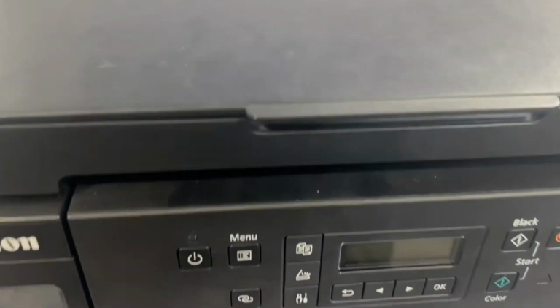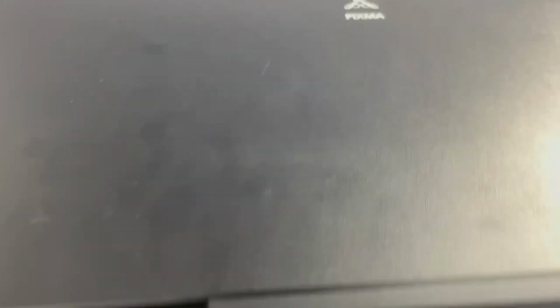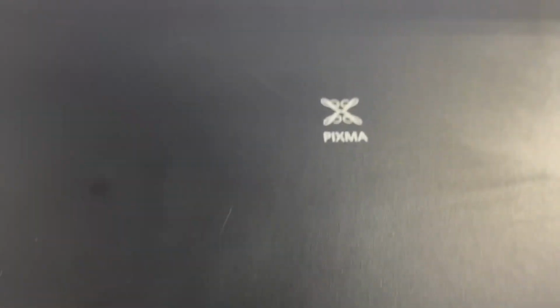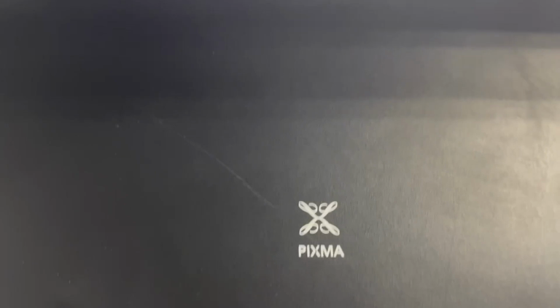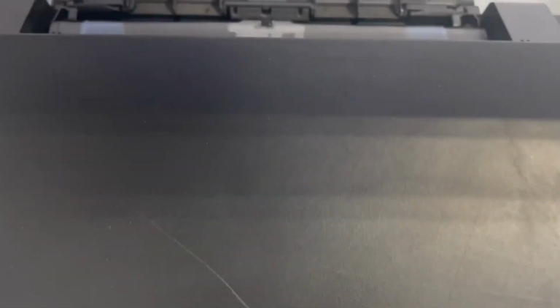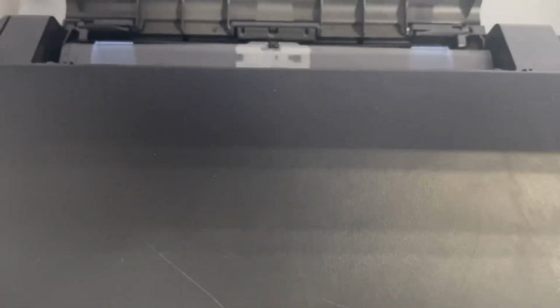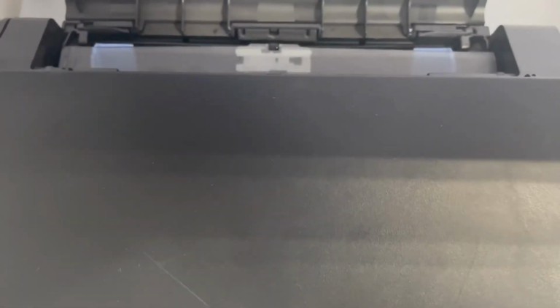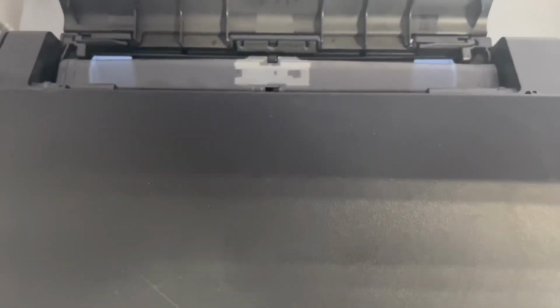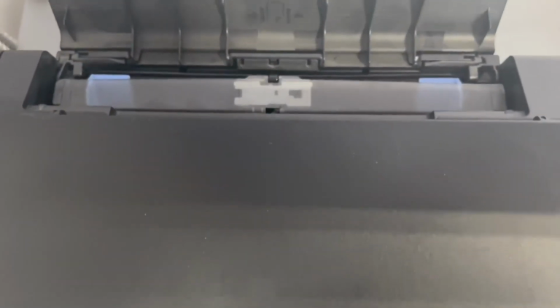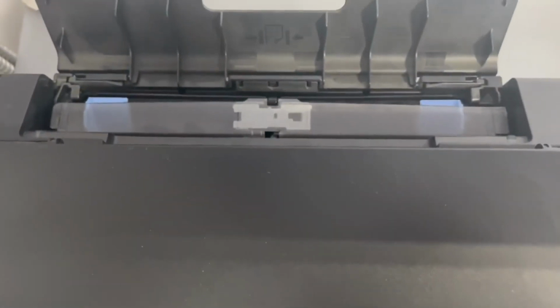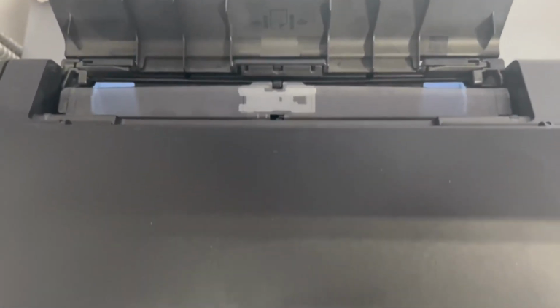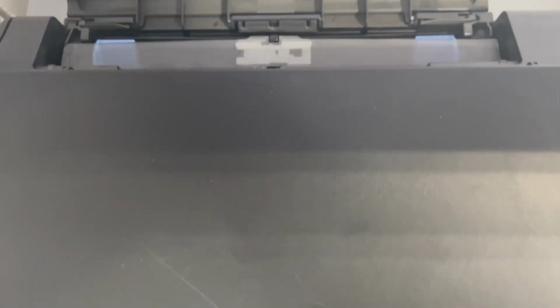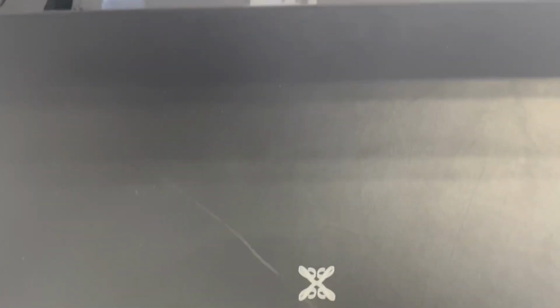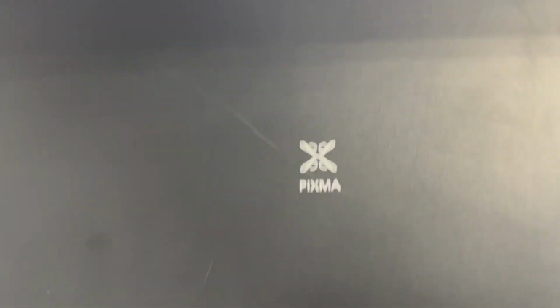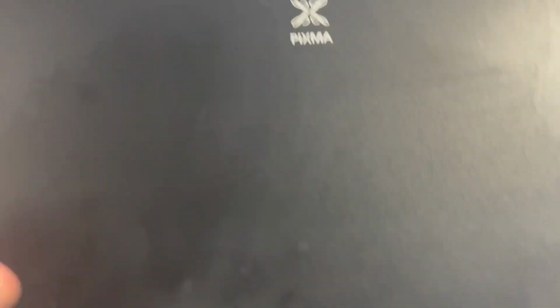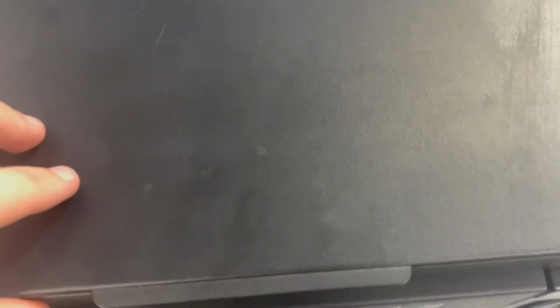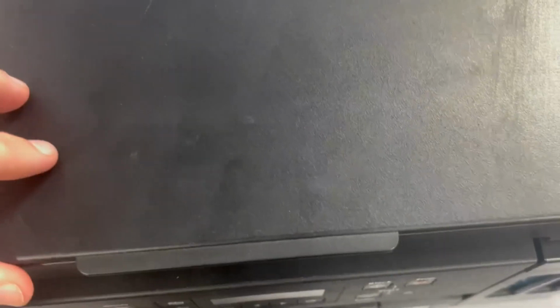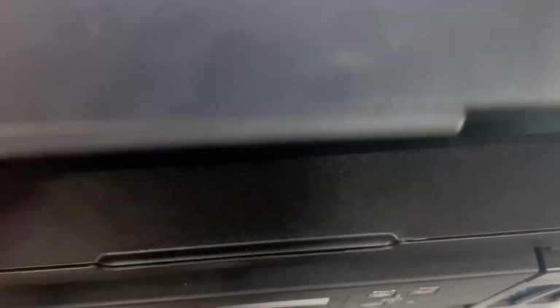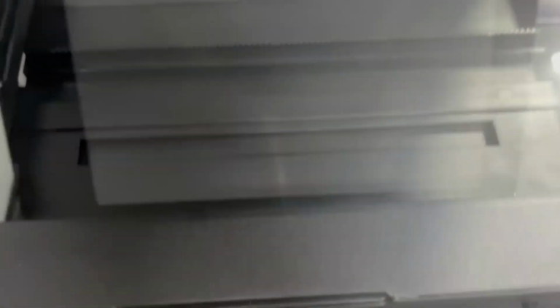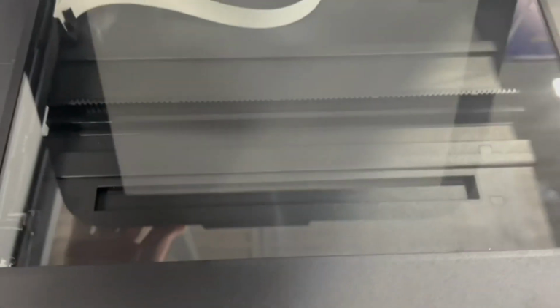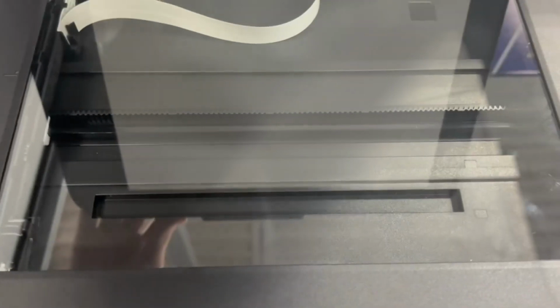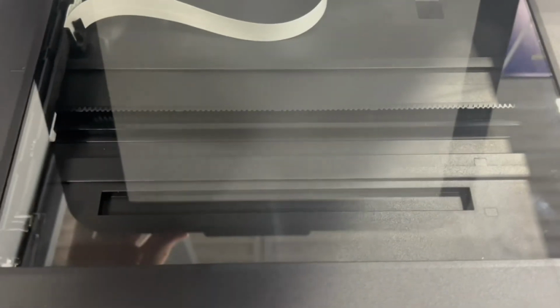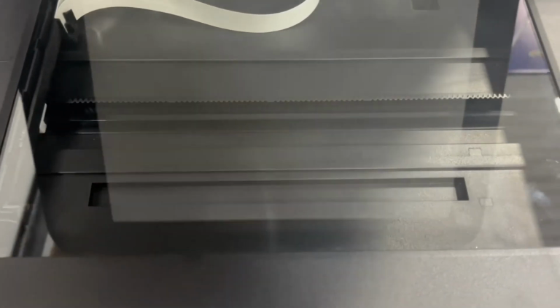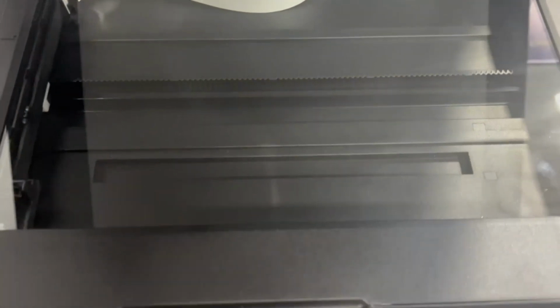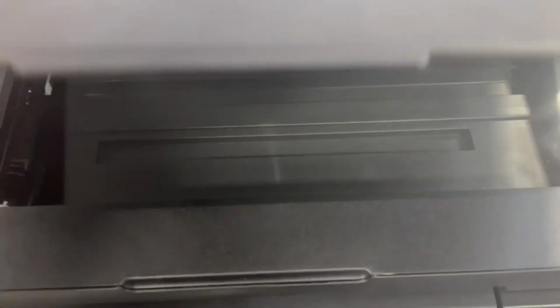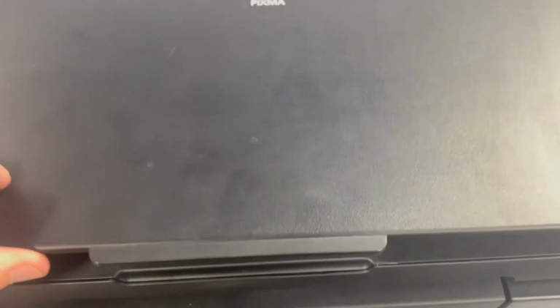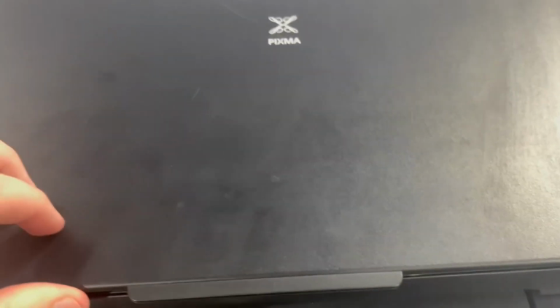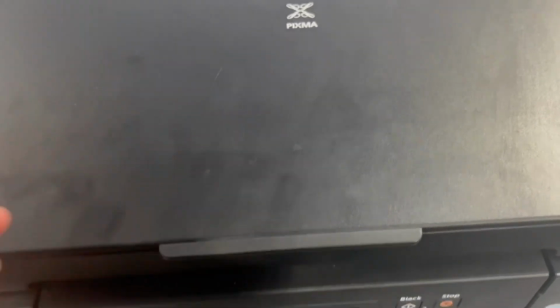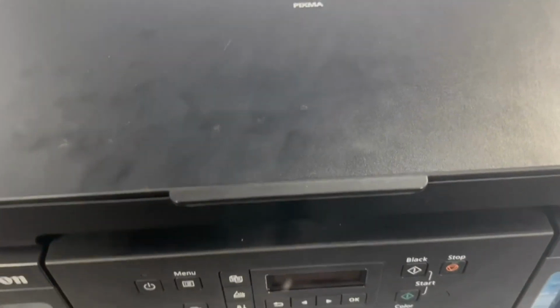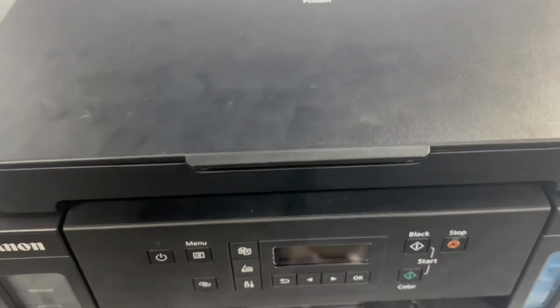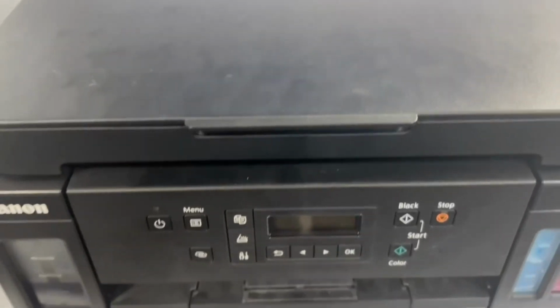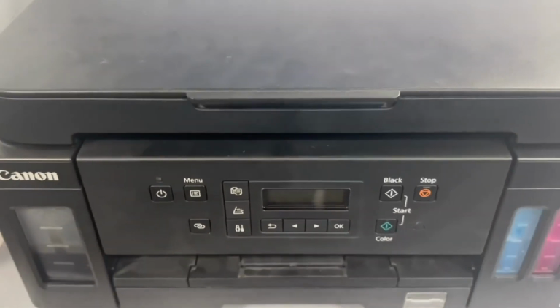Some things I really love about this is that it has integrated ink tanks. These ink tanks last a very long time, and it does hold a lot of sheets of paper at 350, so this will last you a really long time.